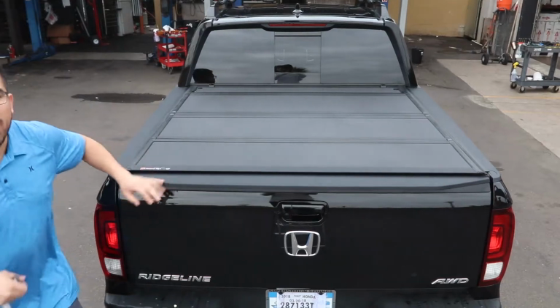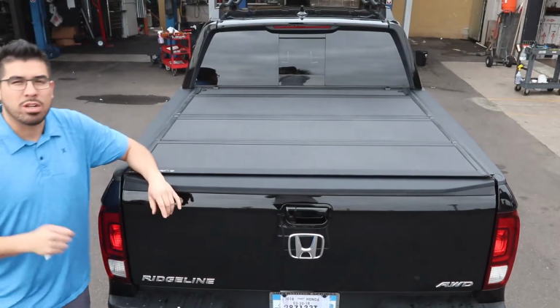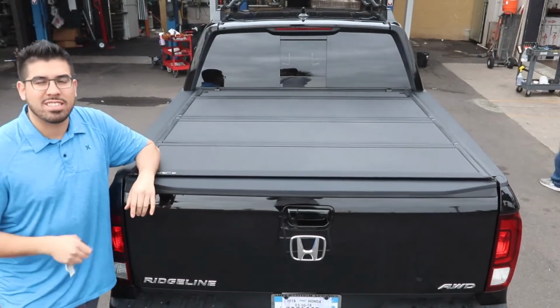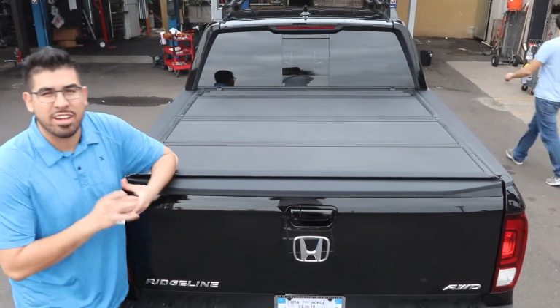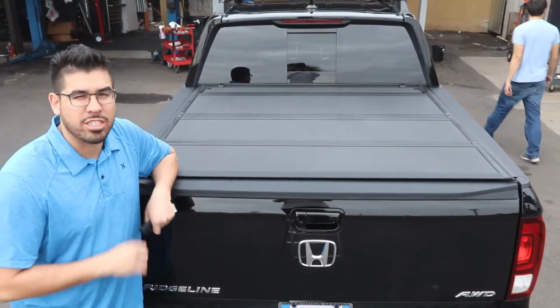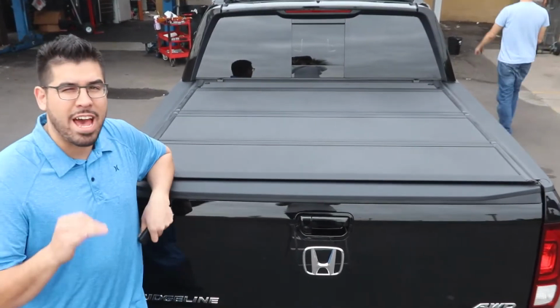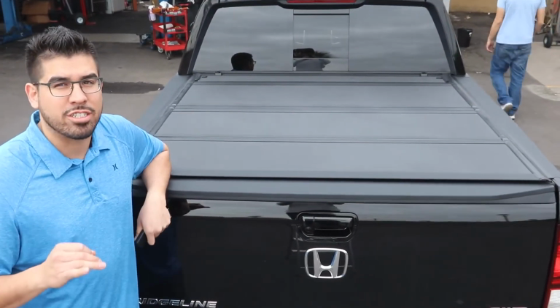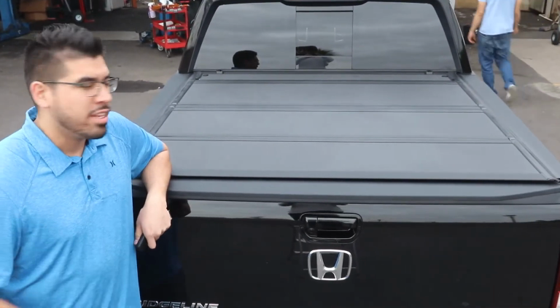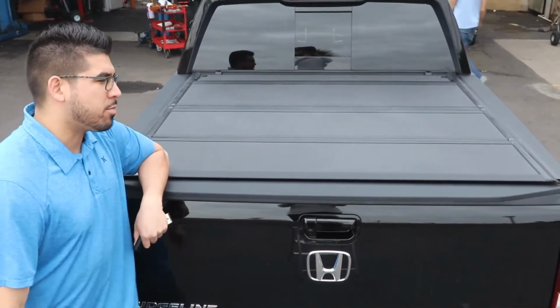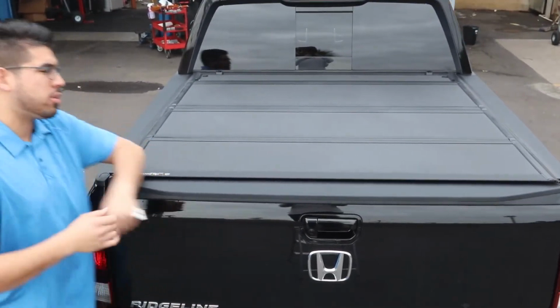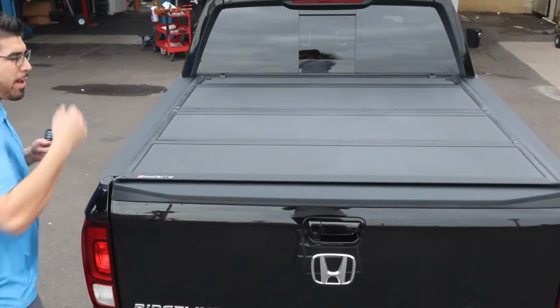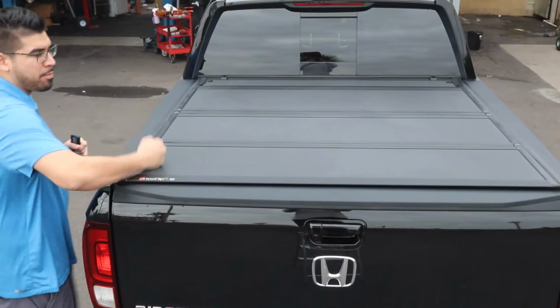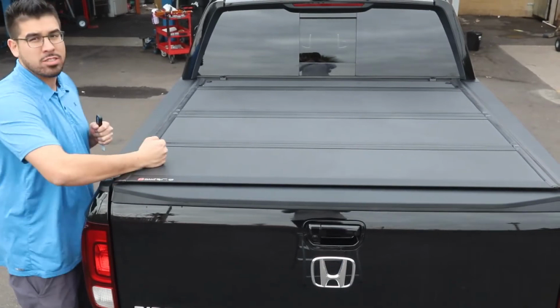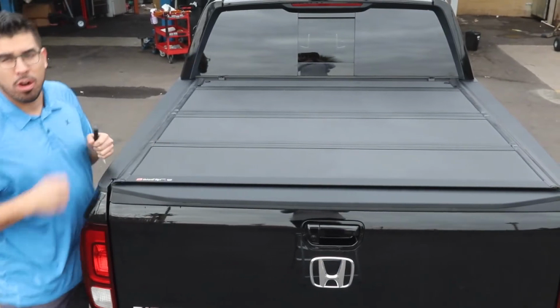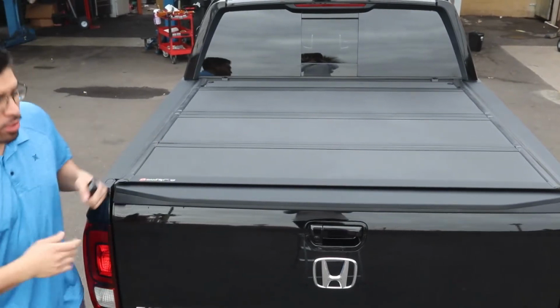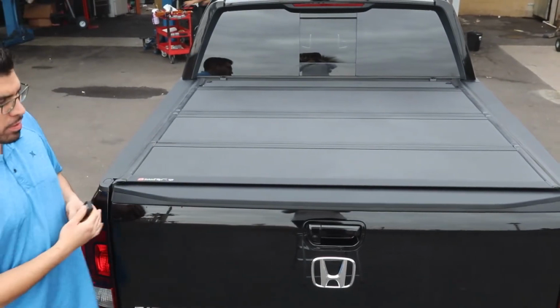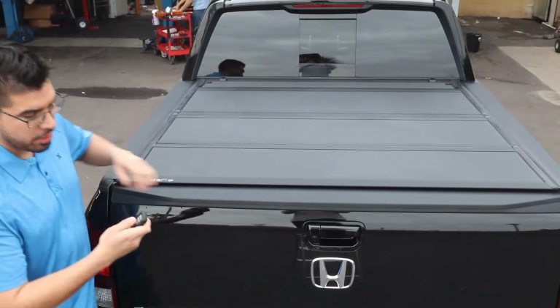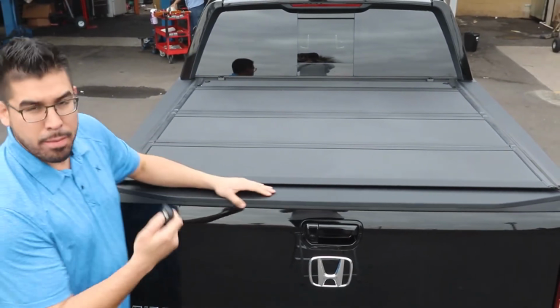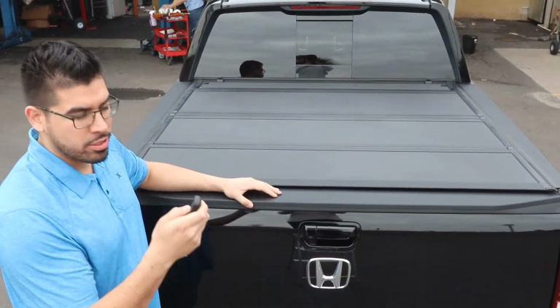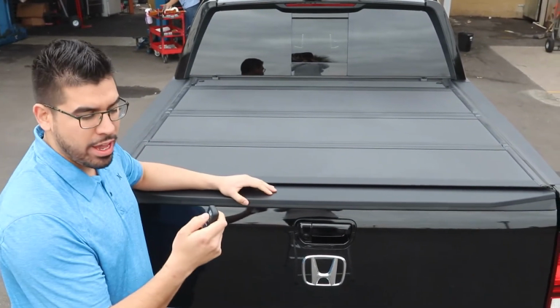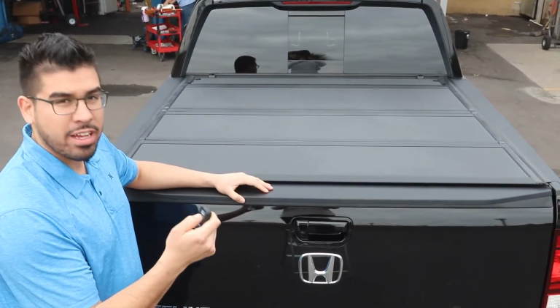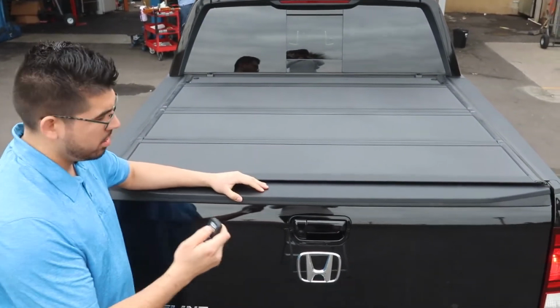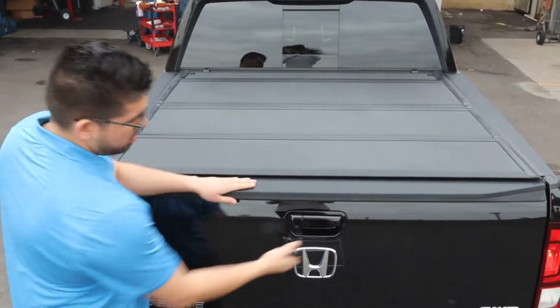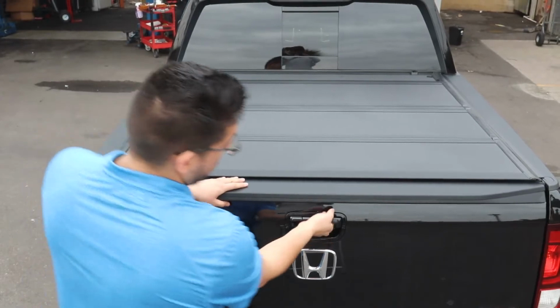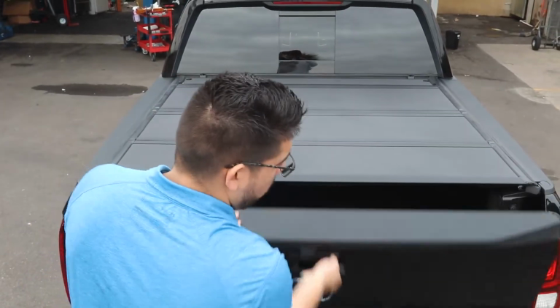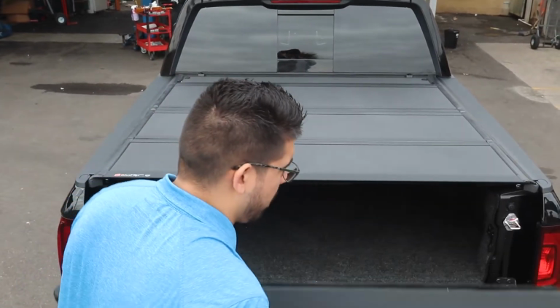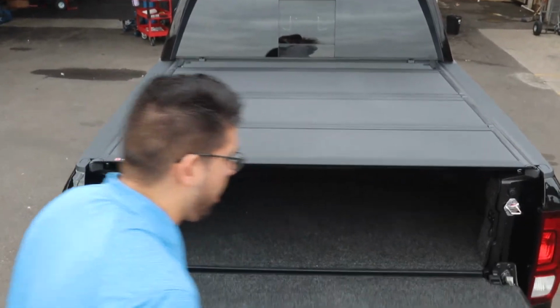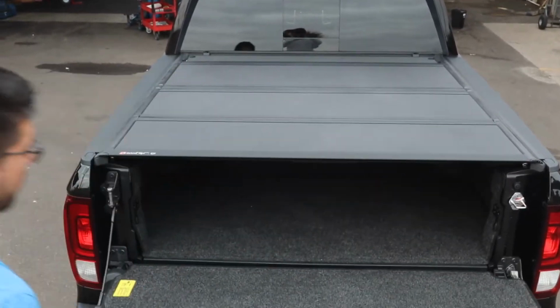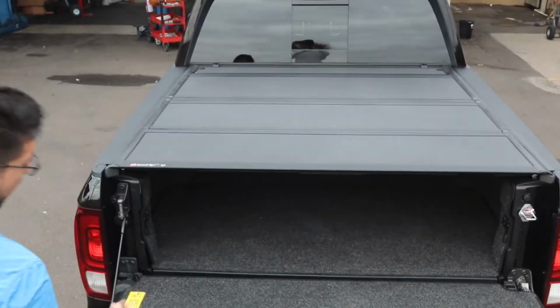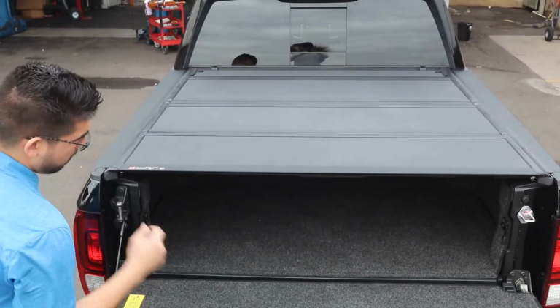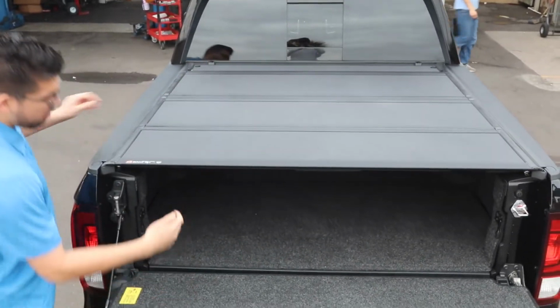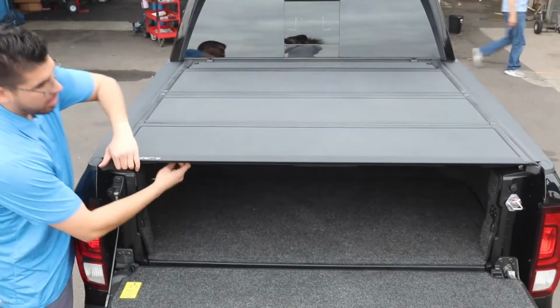We have the 2018 Honda Ridgeline Black Edition. This customer chose to get the Backflip MX4 hard folding aluminum cover, power tailgate lock — works with the key fob — and bed rug liner.